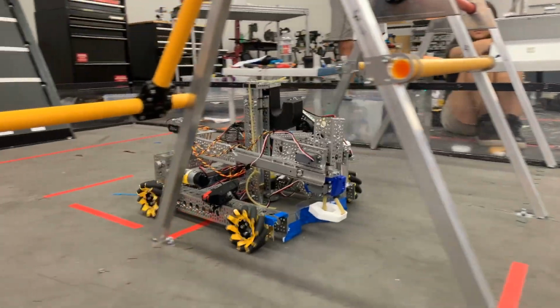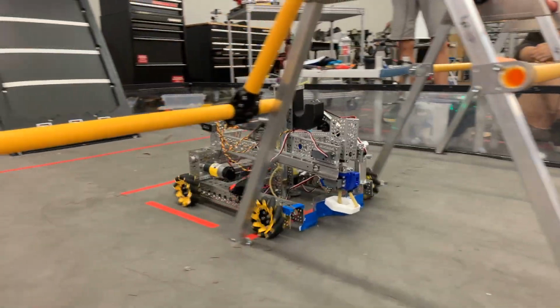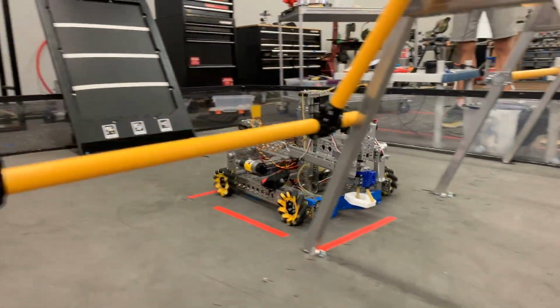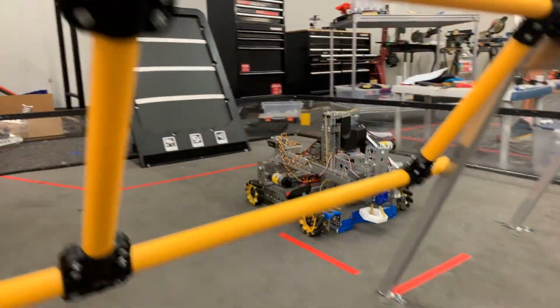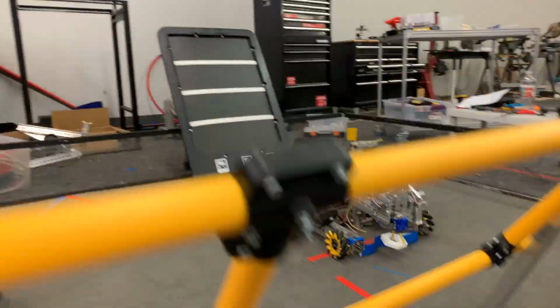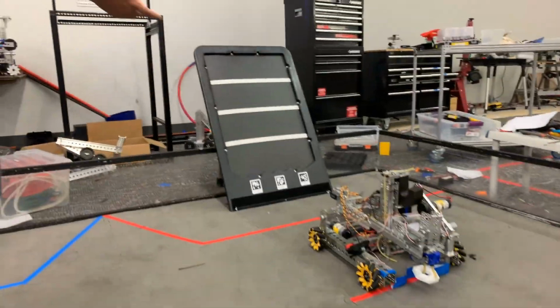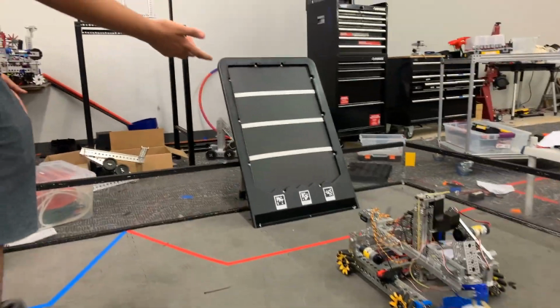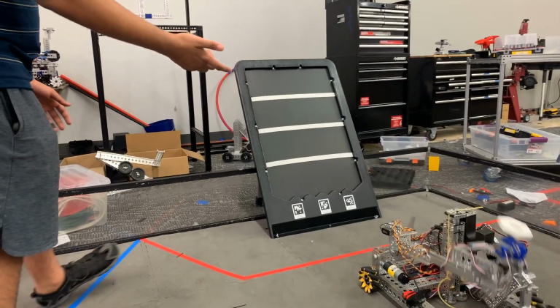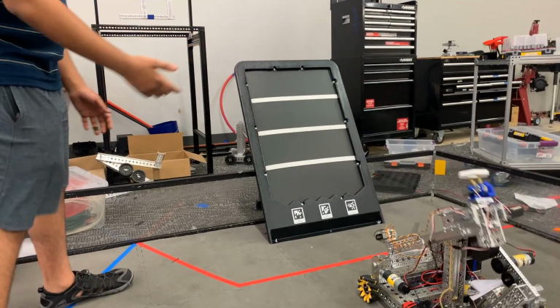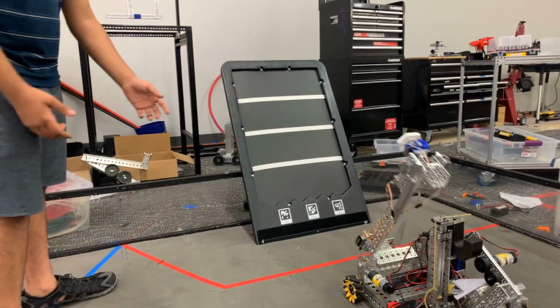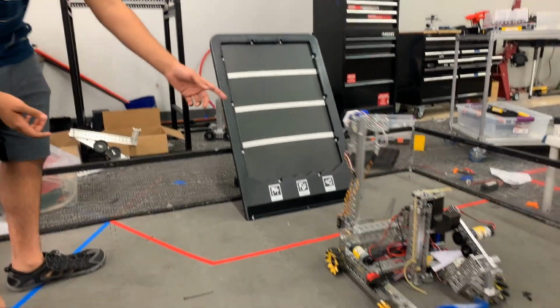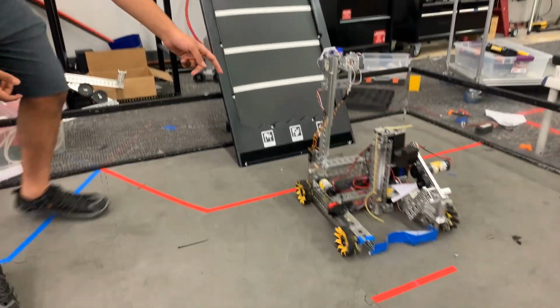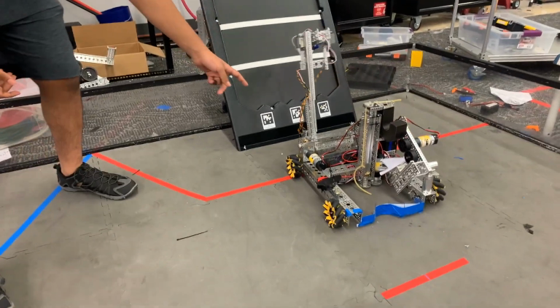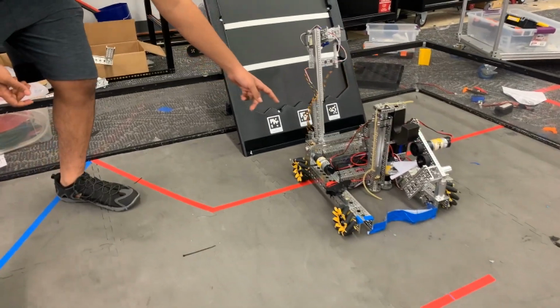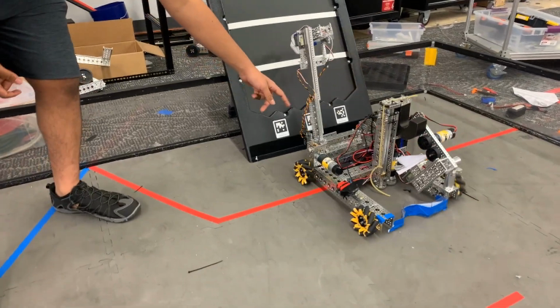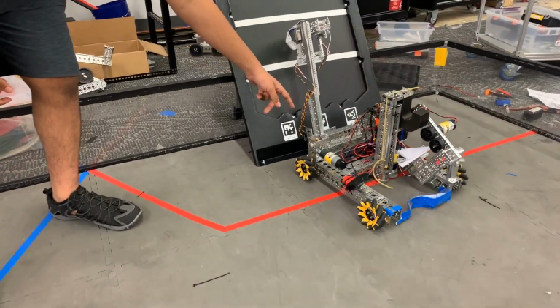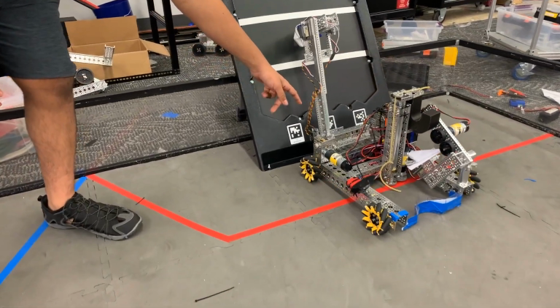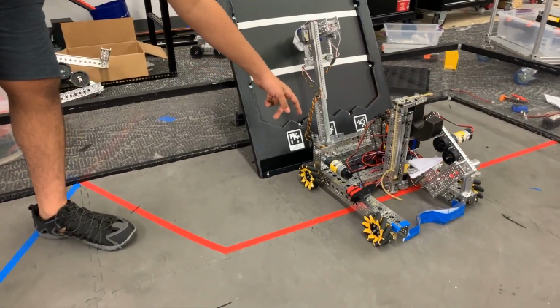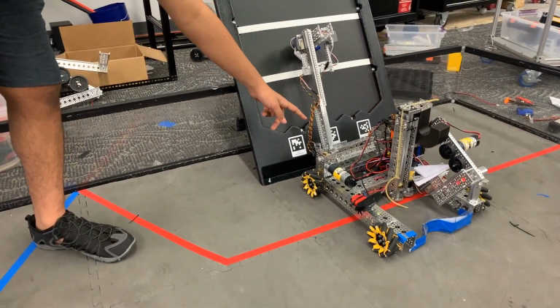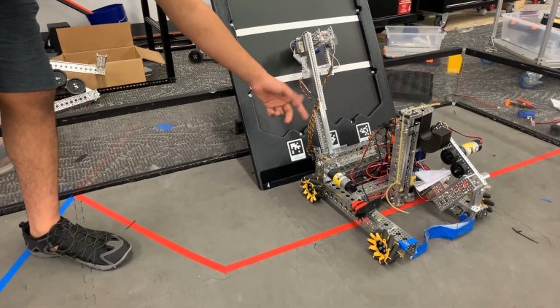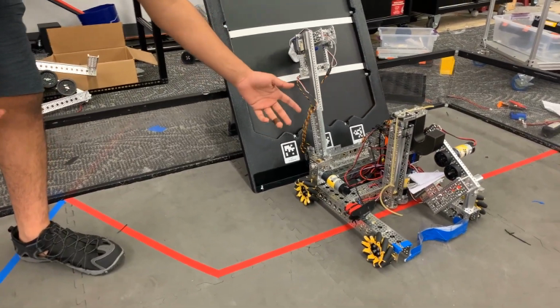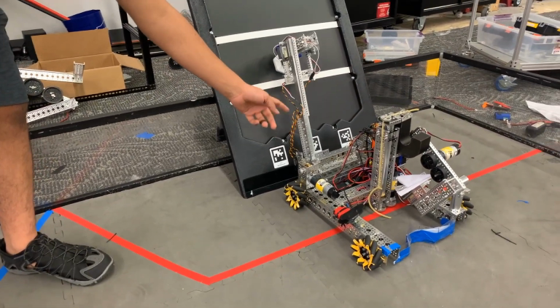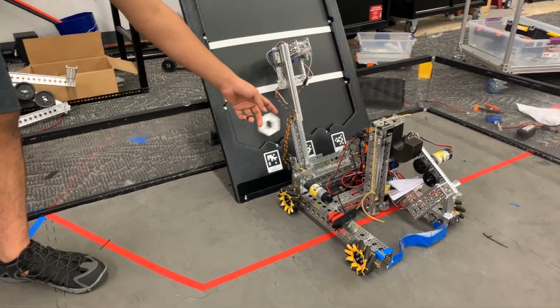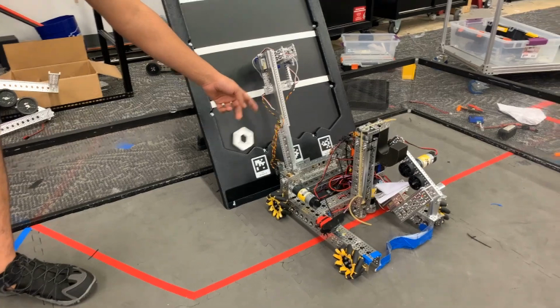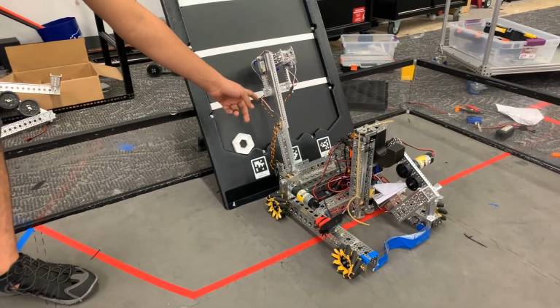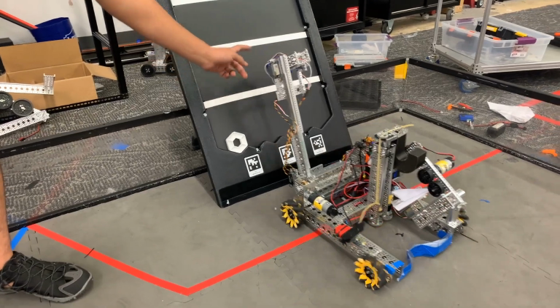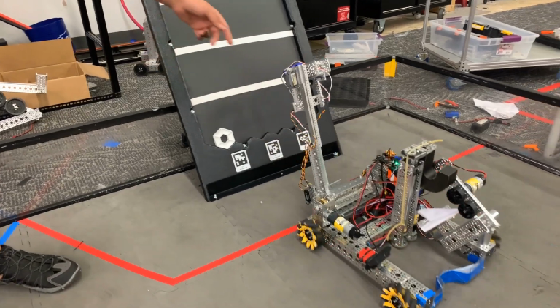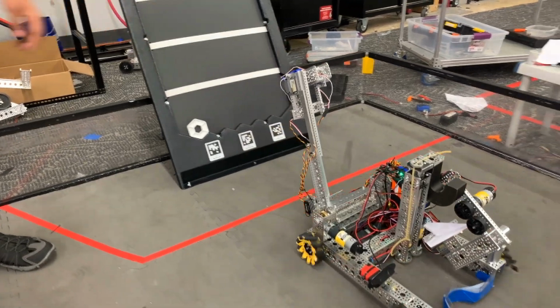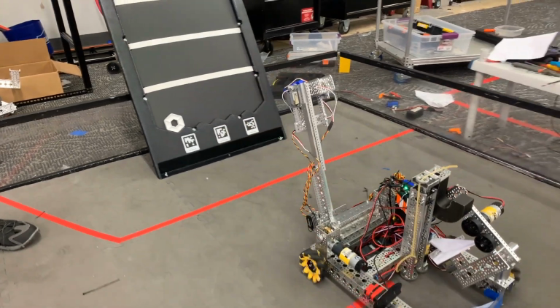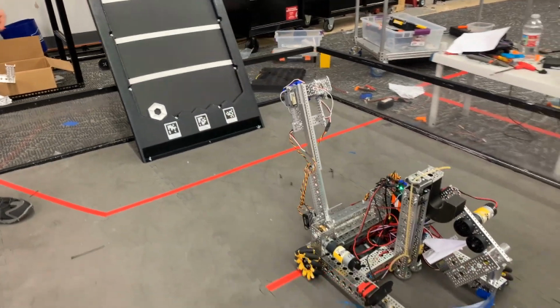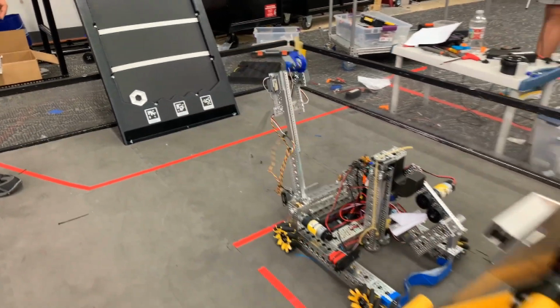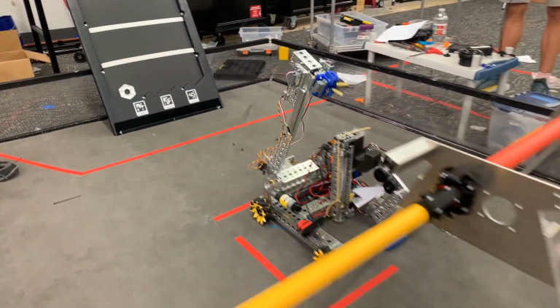So now we're going to use our path design, which is powered by a worm gear motor — a motor on the worm gear that moves this arm up and down.